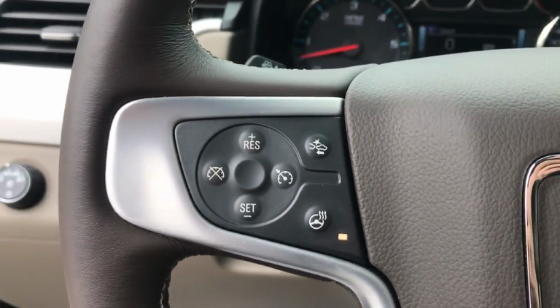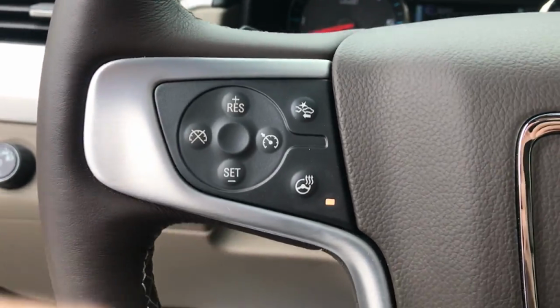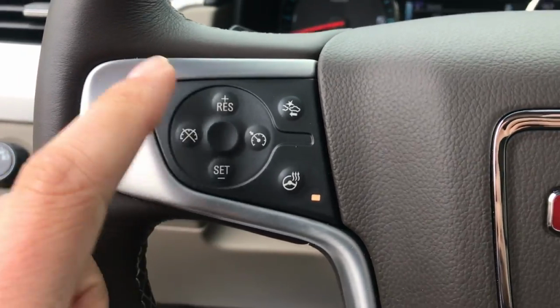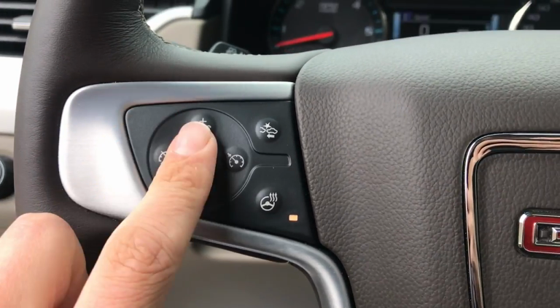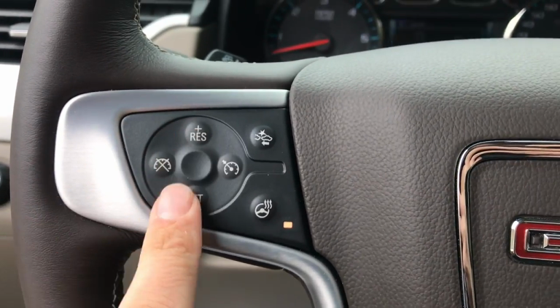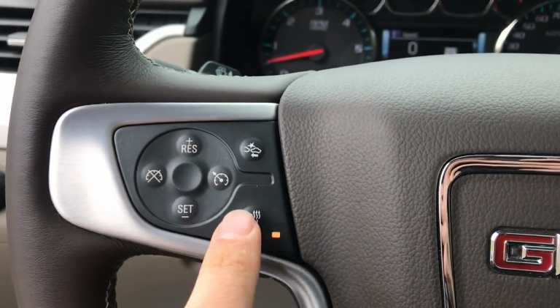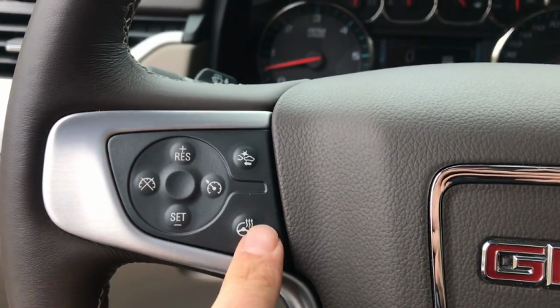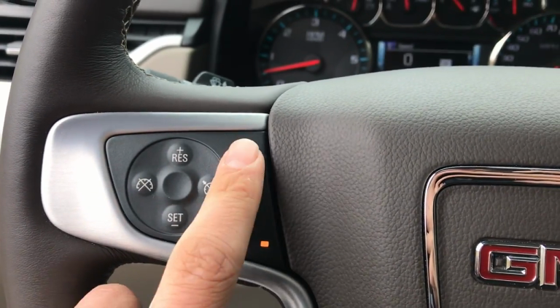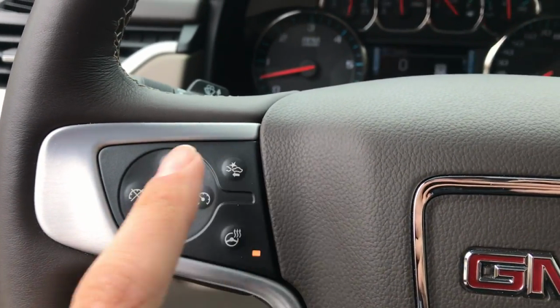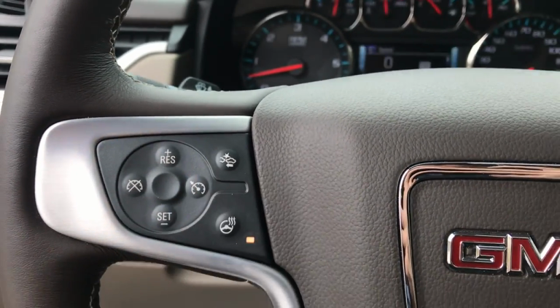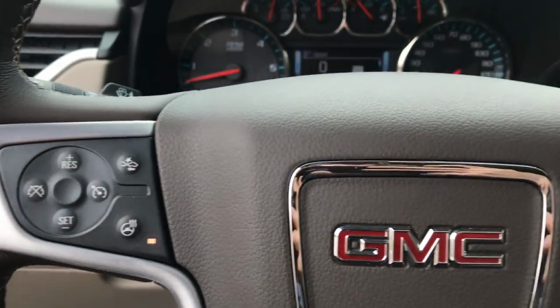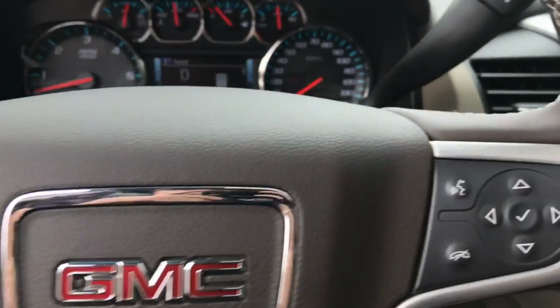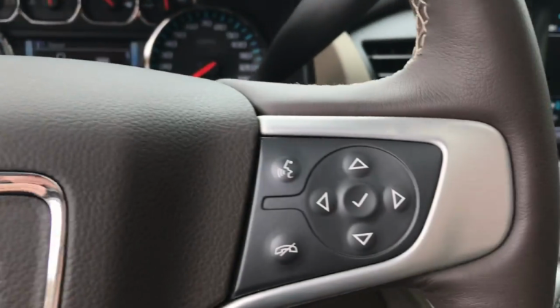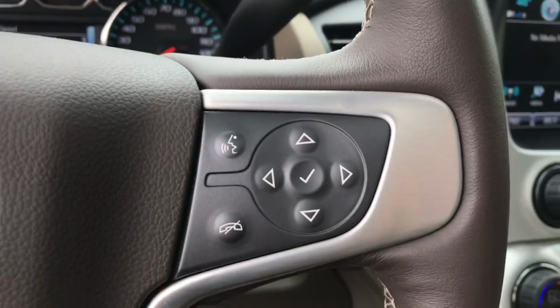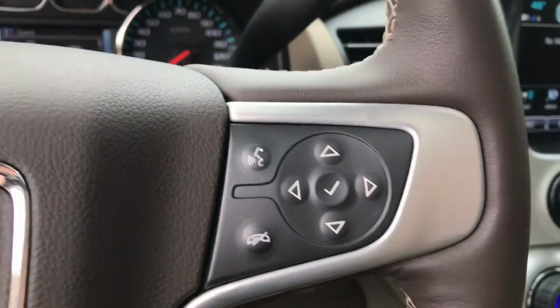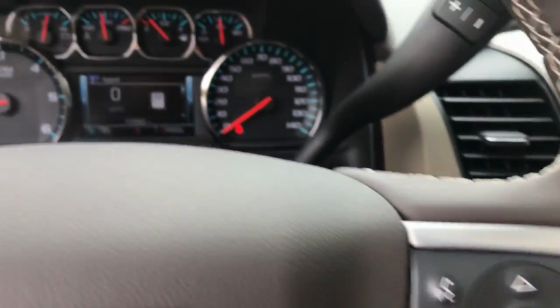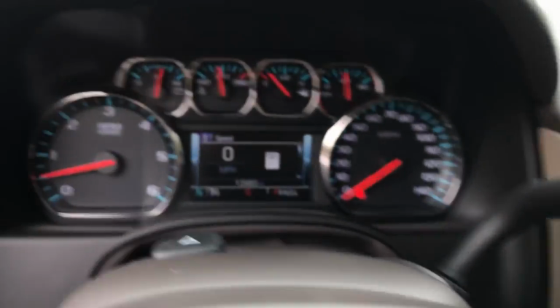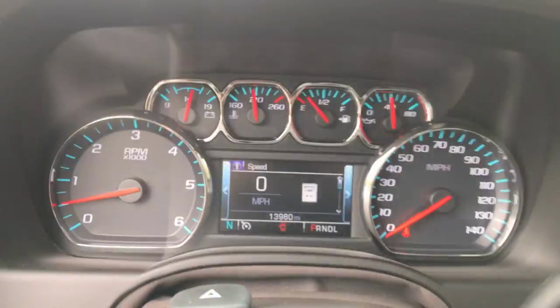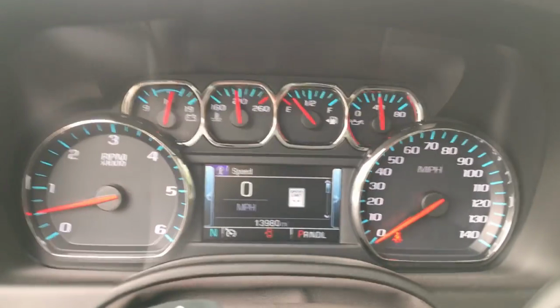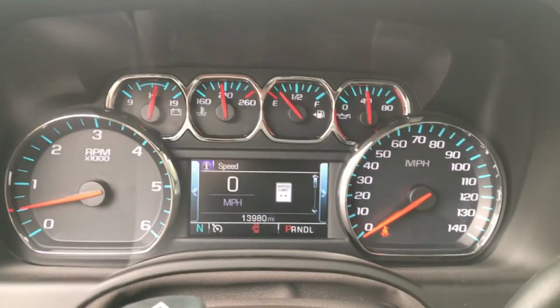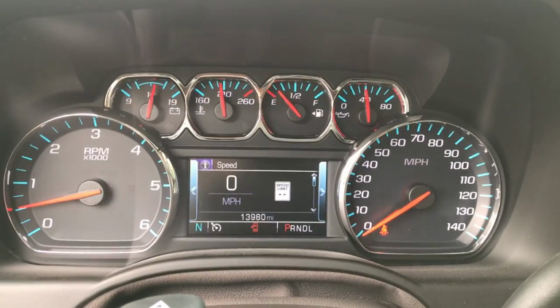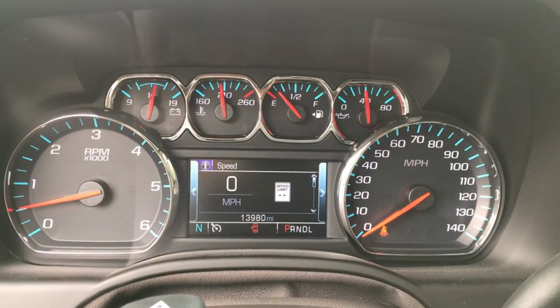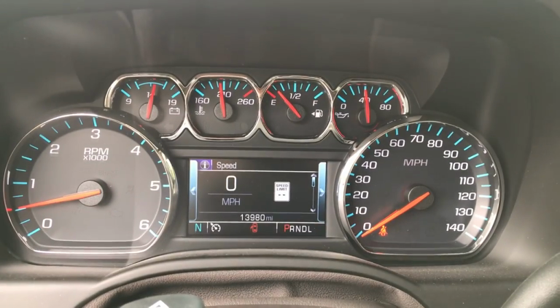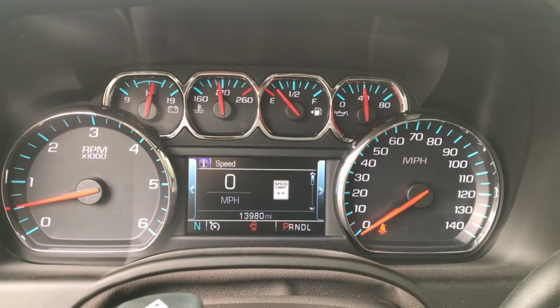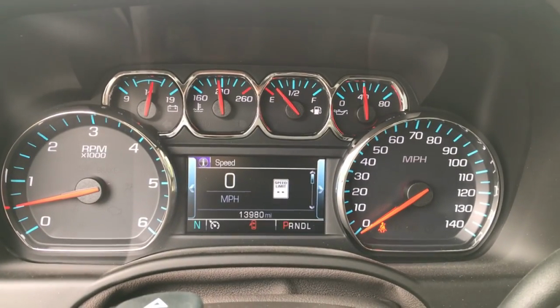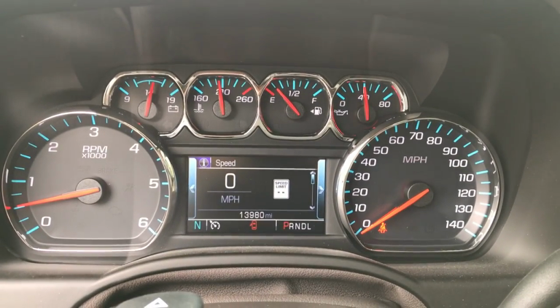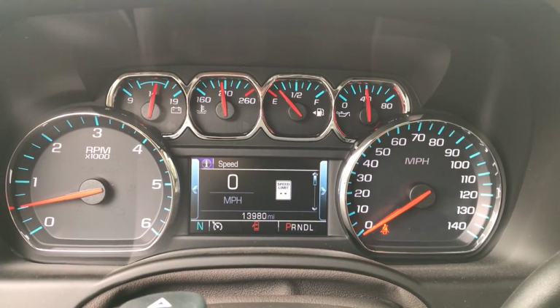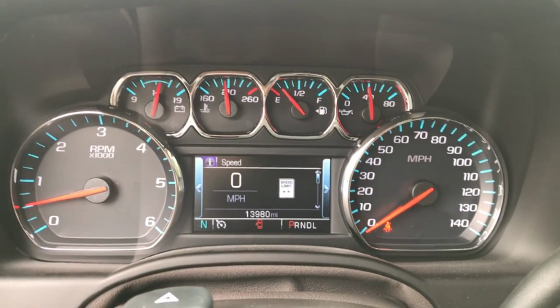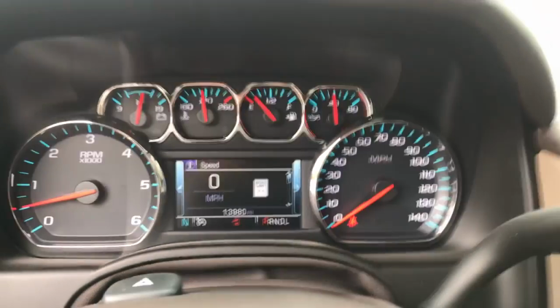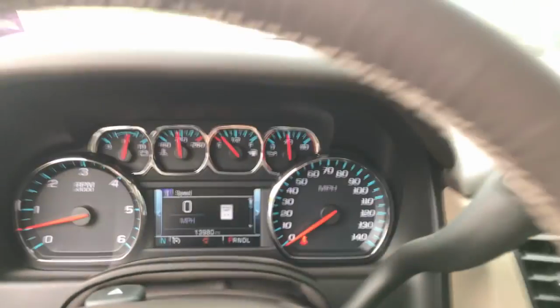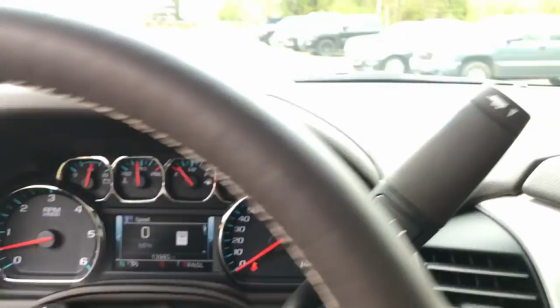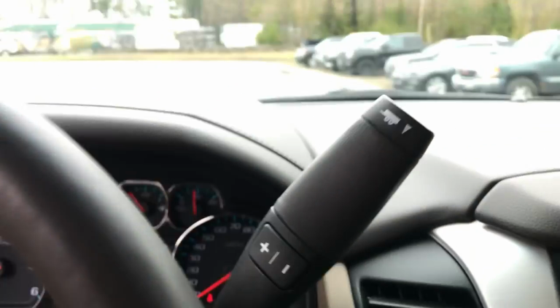On the wheel here you've got your cruise control, your heated wheel, as well as your forward collision alert and some audio functions. The gauges show 13,980 miles on this Yukon XL.